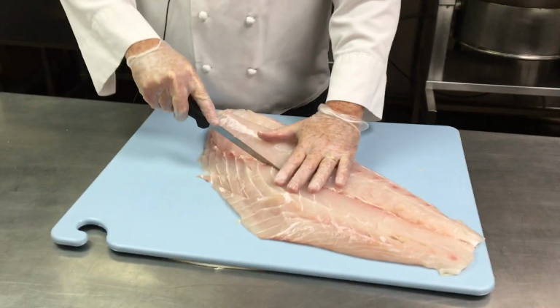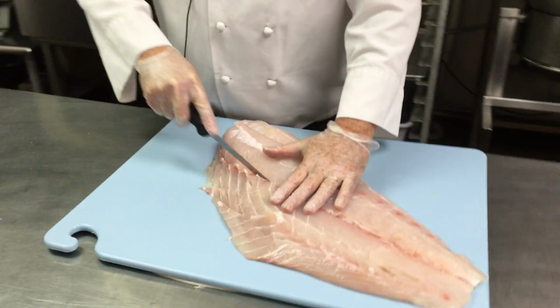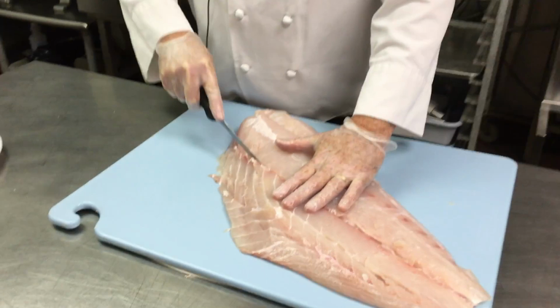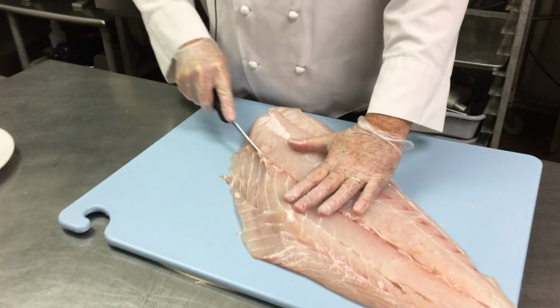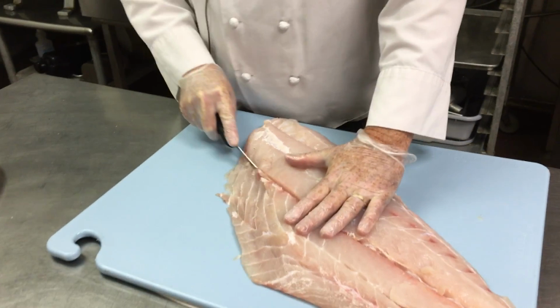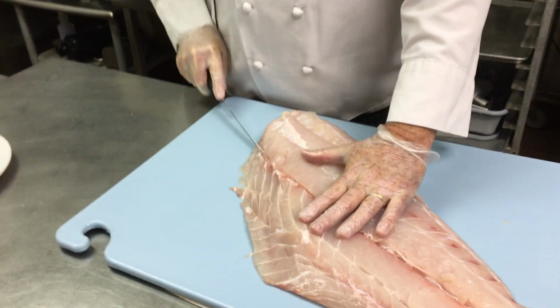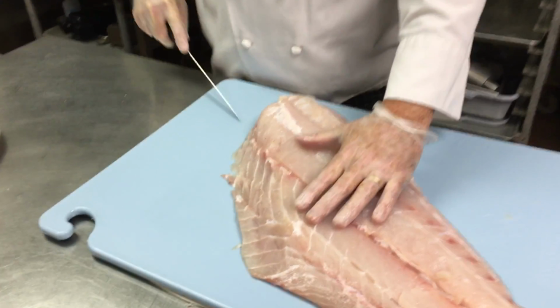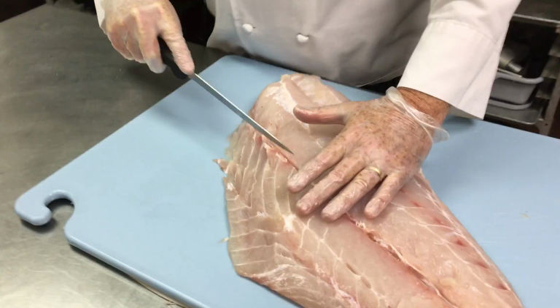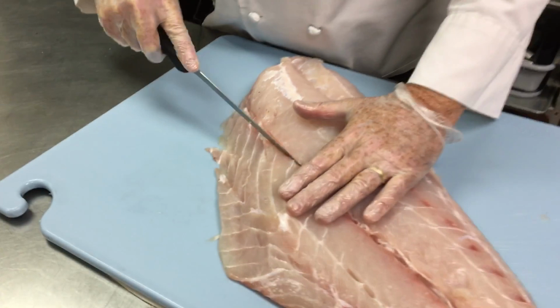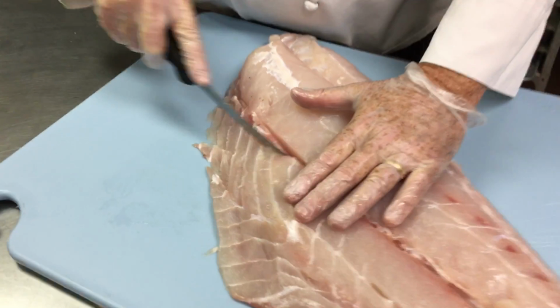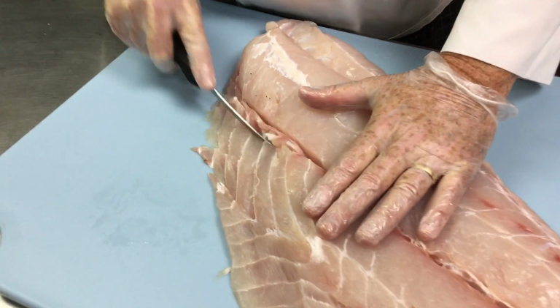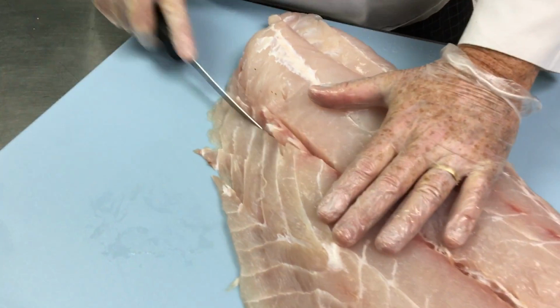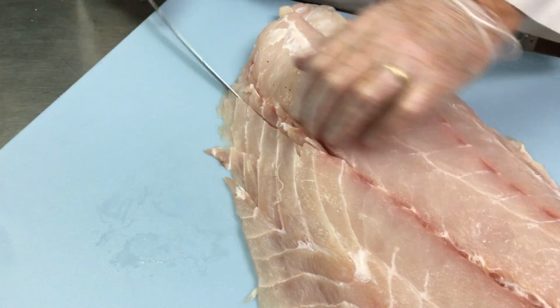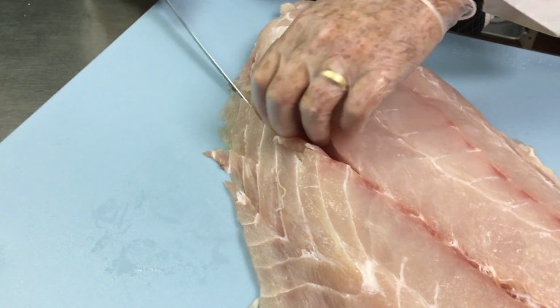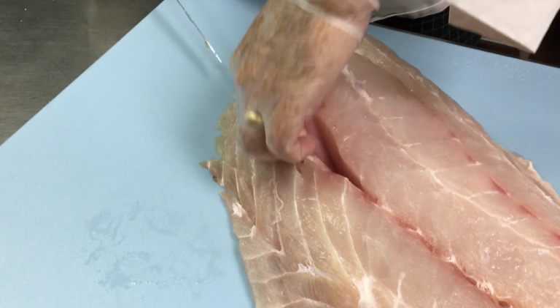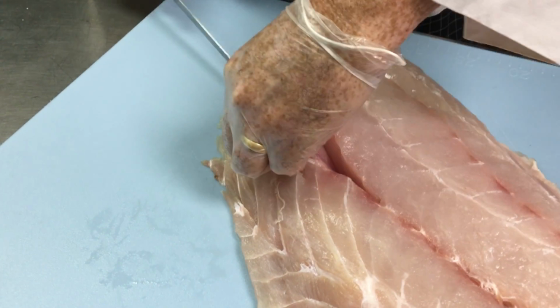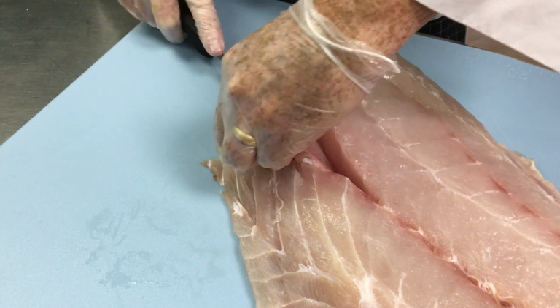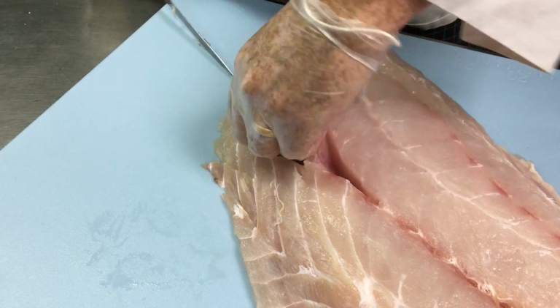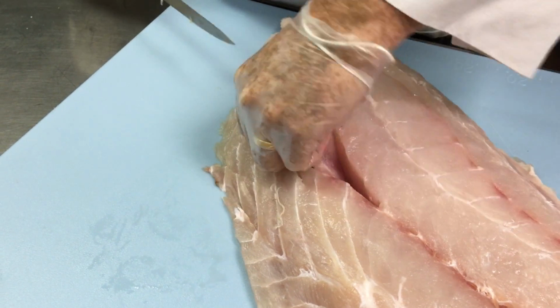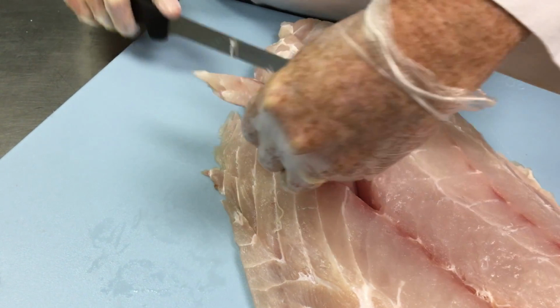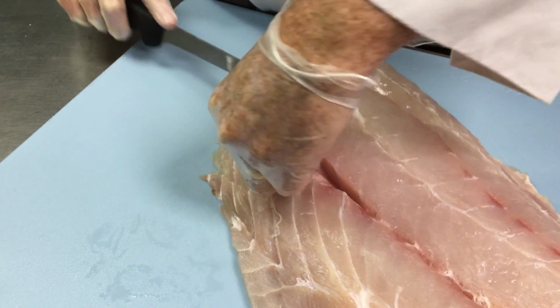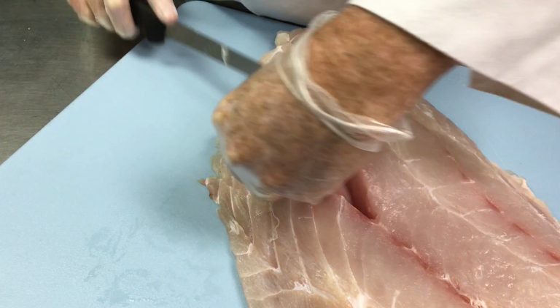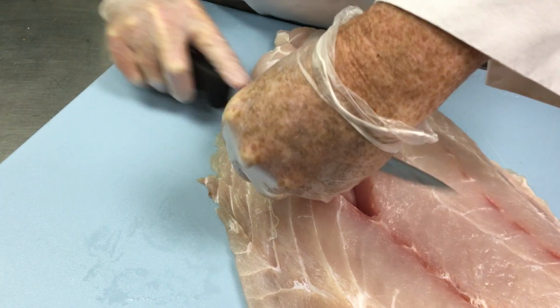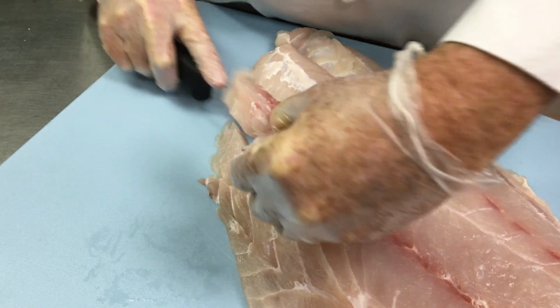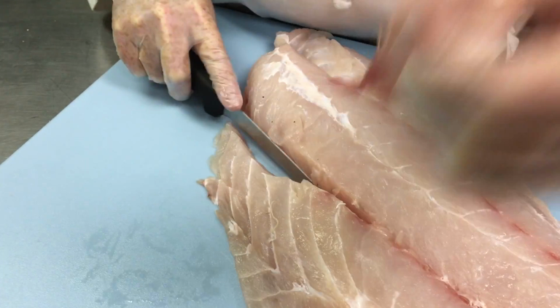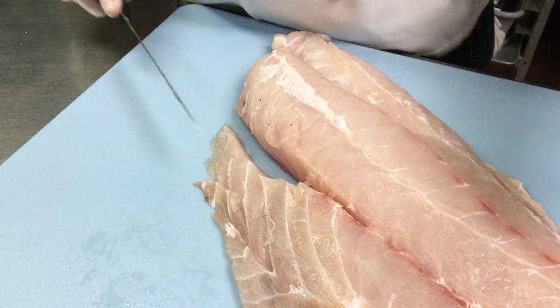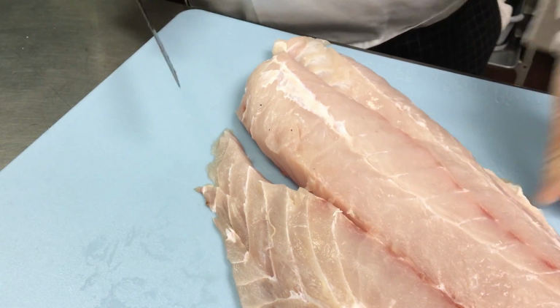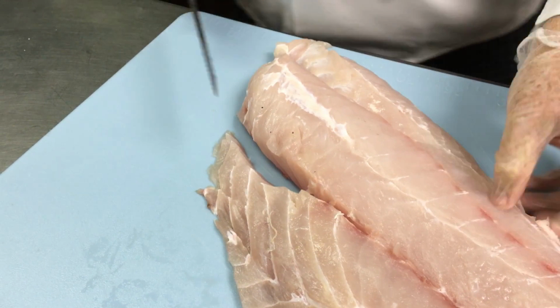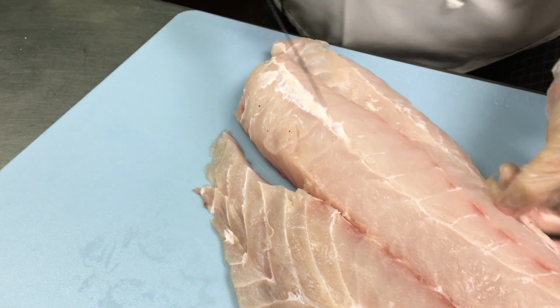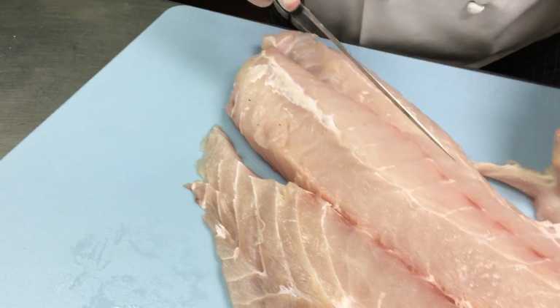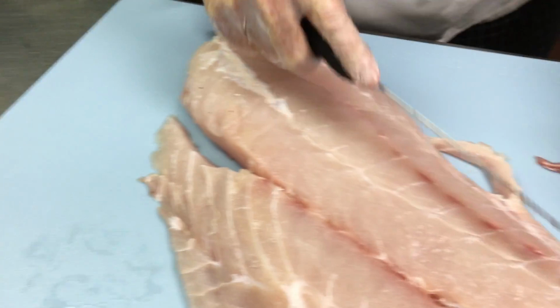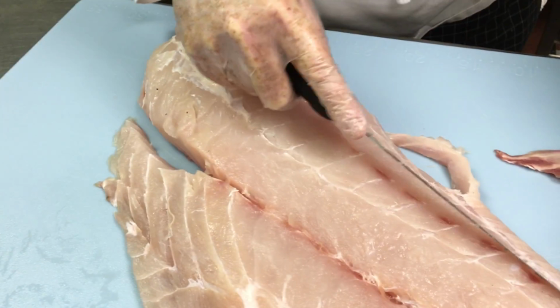What I'm going to do is I'm going to remove the center bones first. And then there's a little fin over here that I remove.